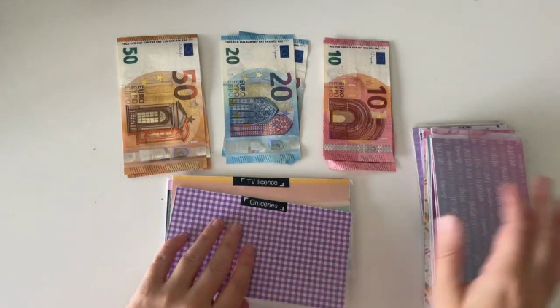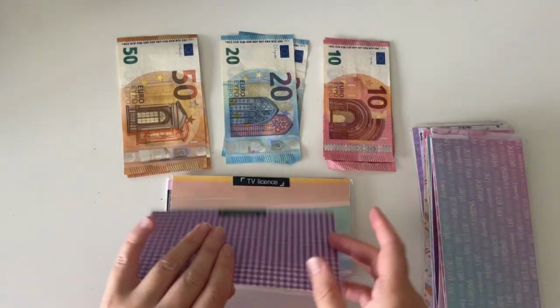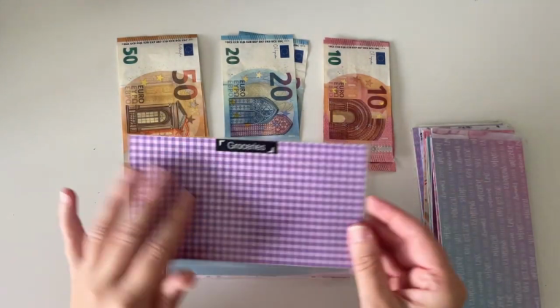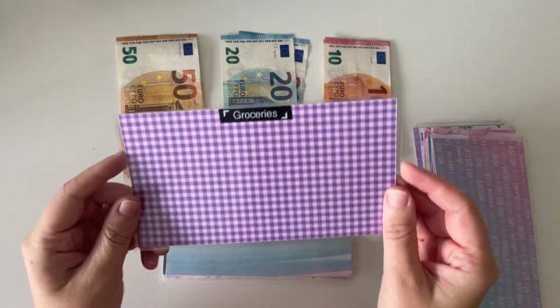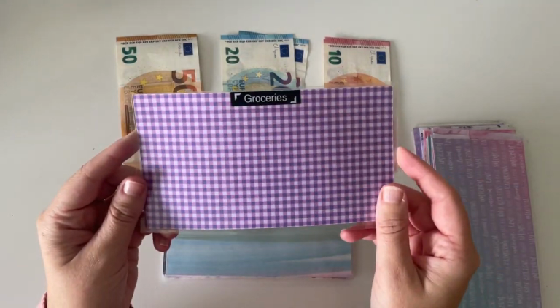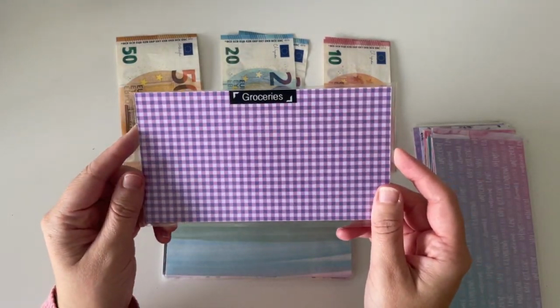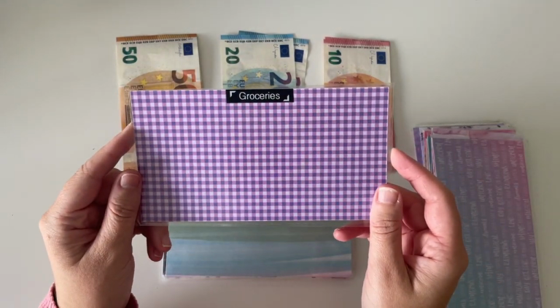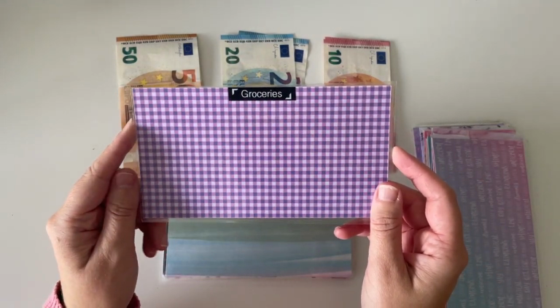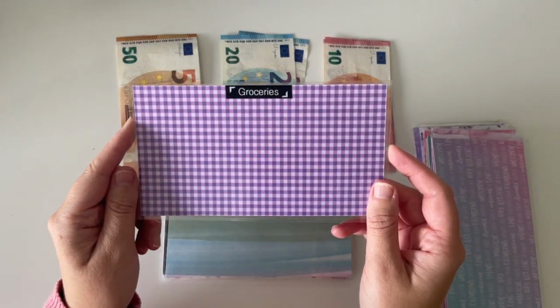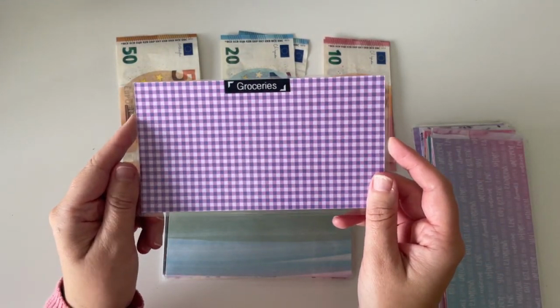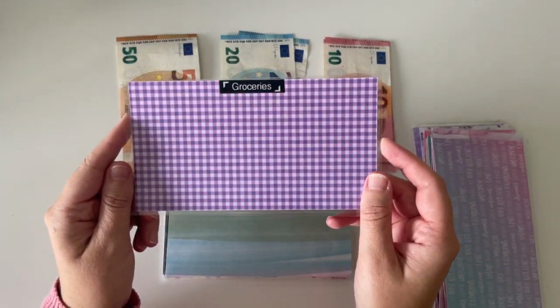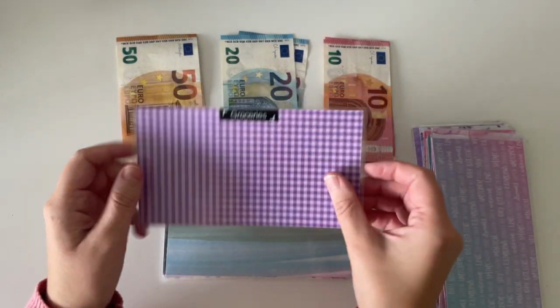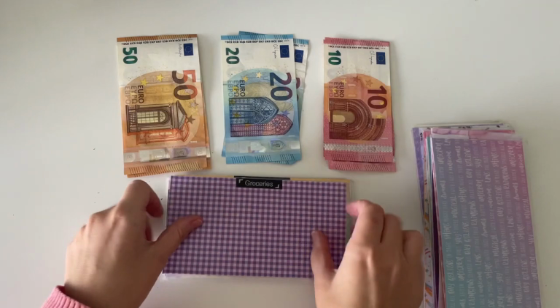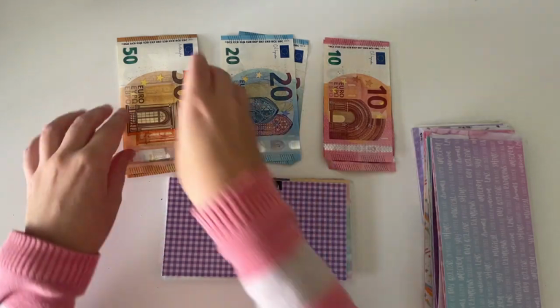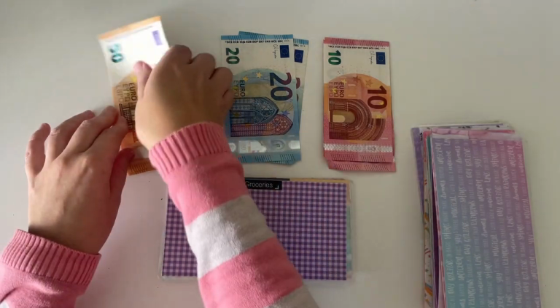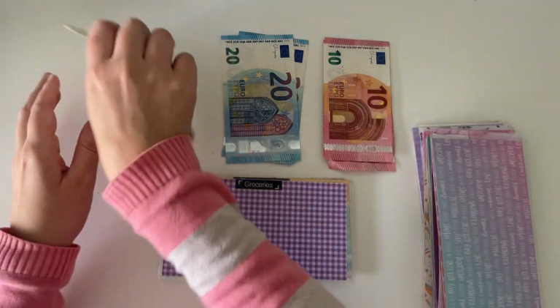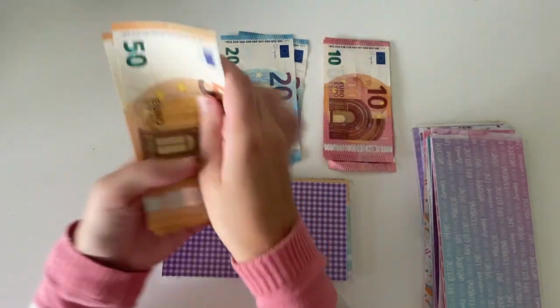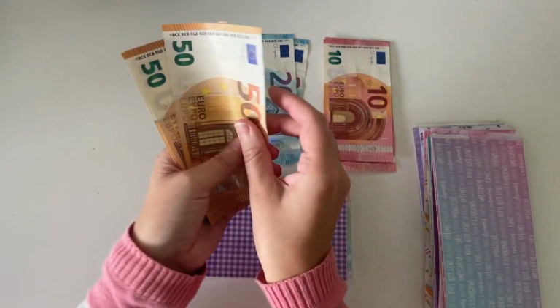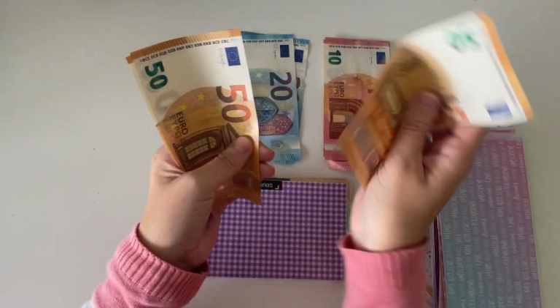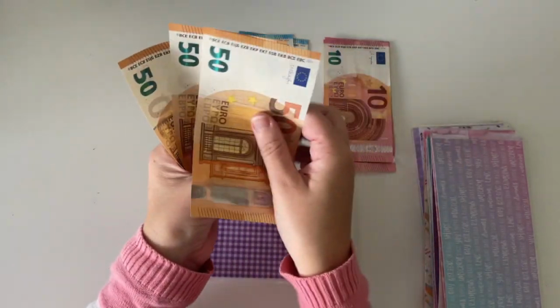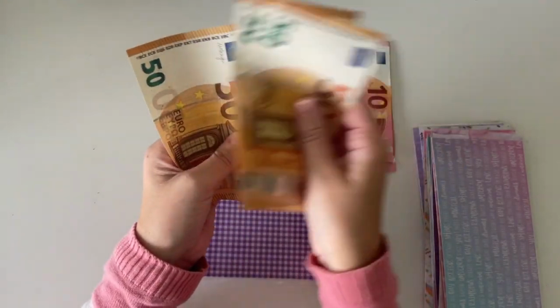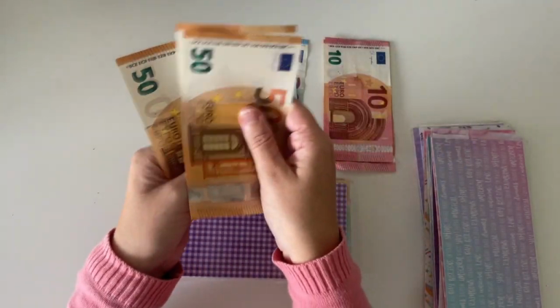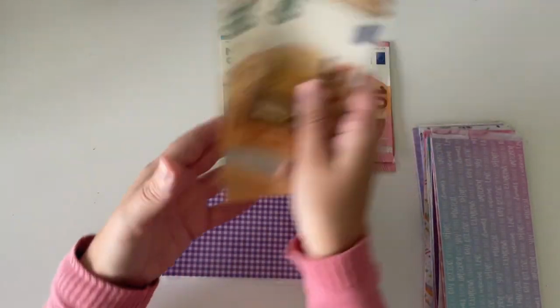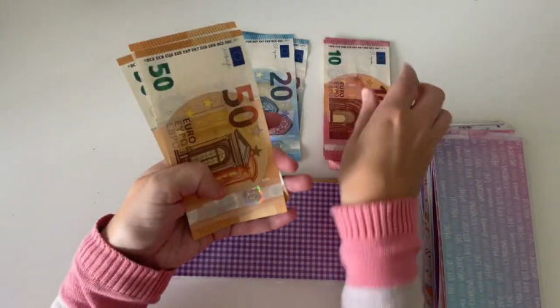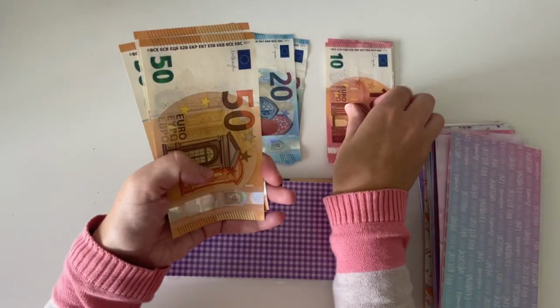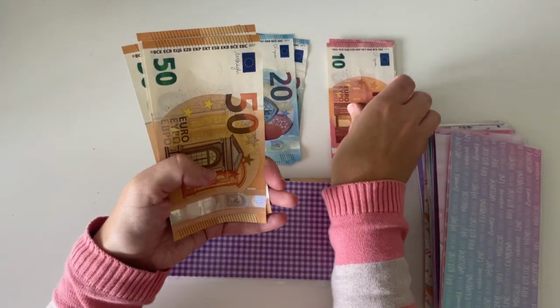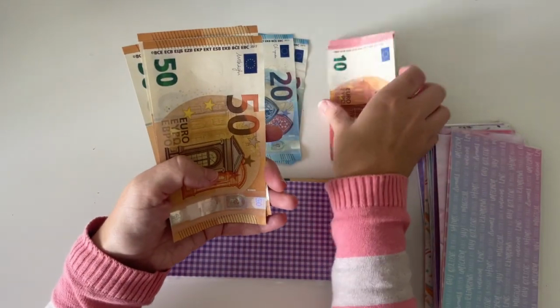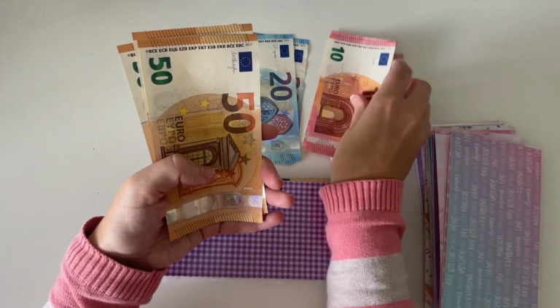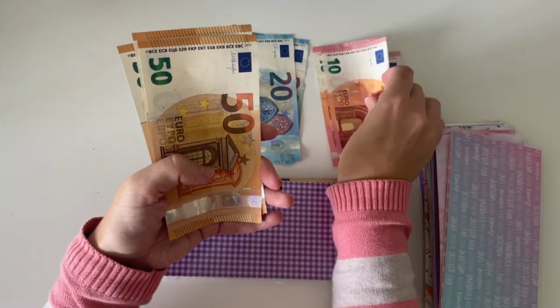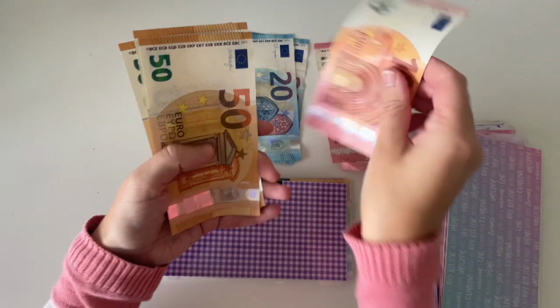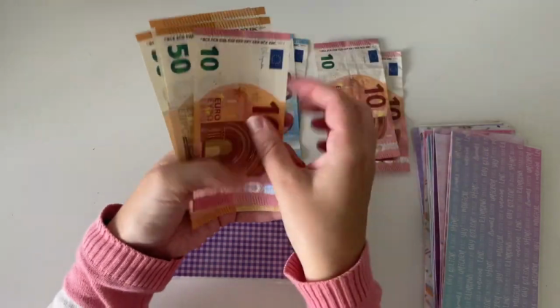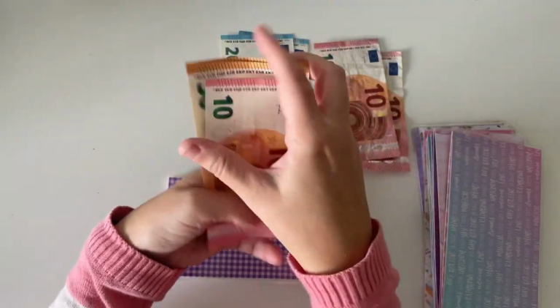Then I have groceries and groceries is going to get €160 this month.